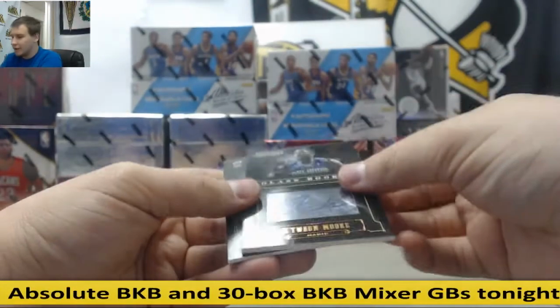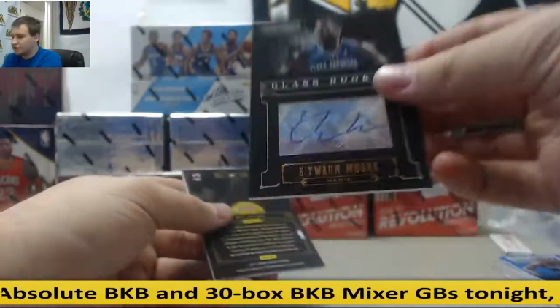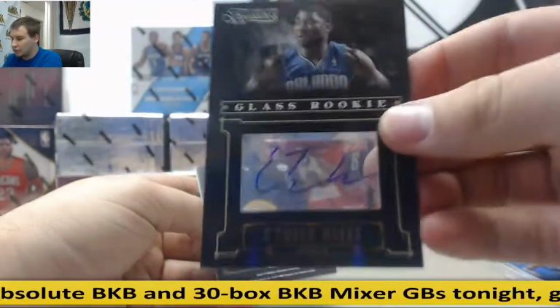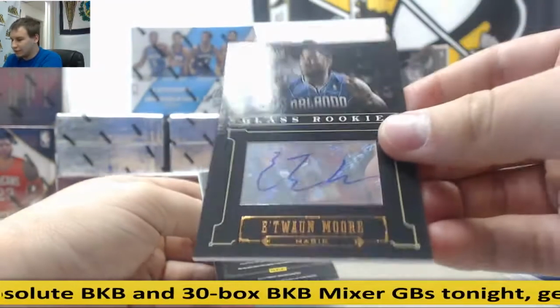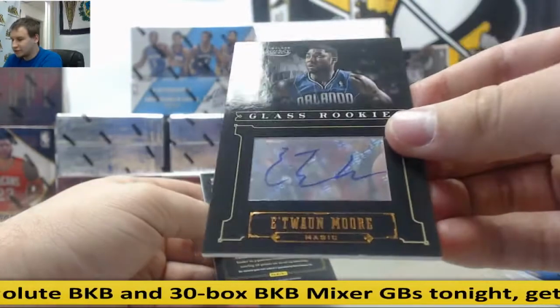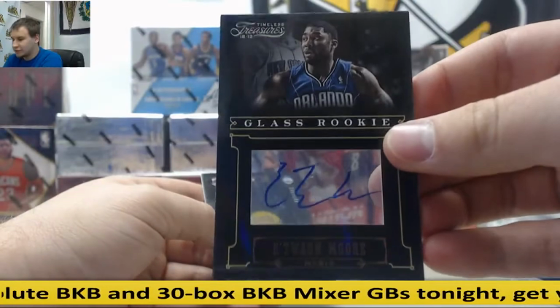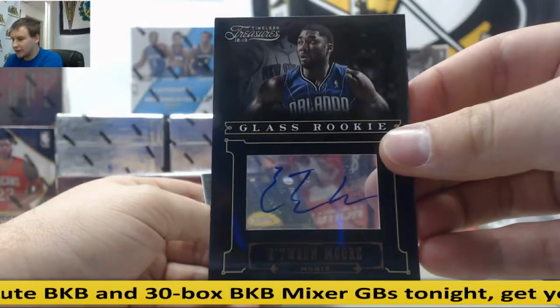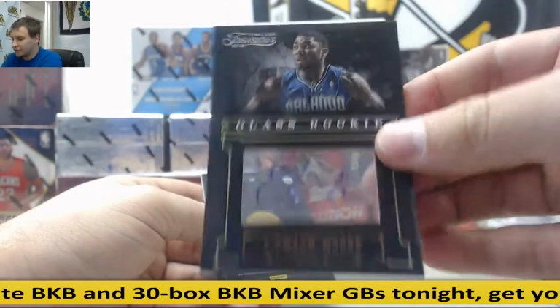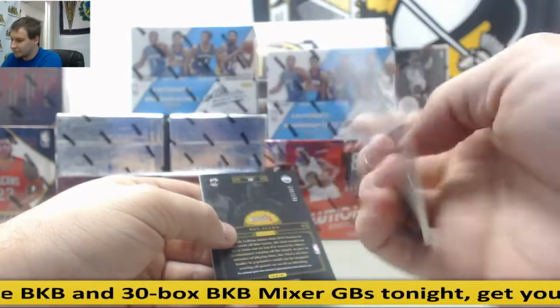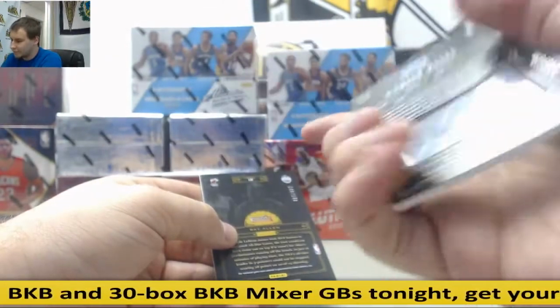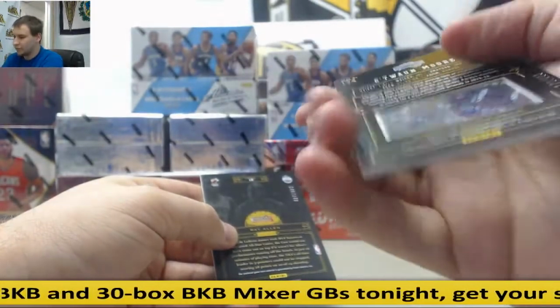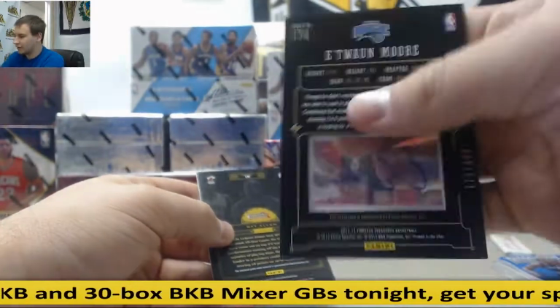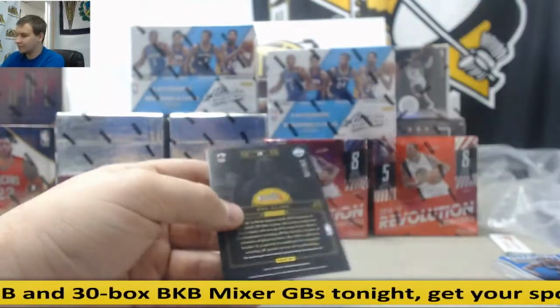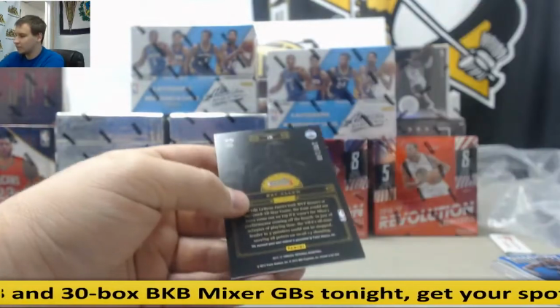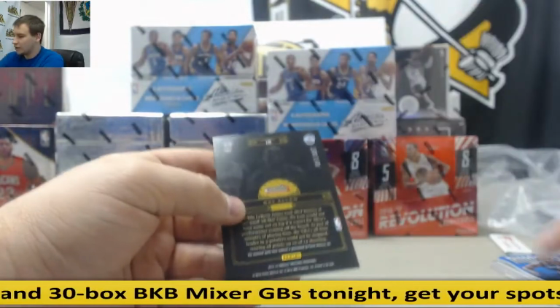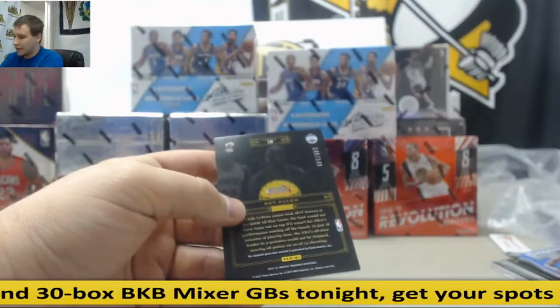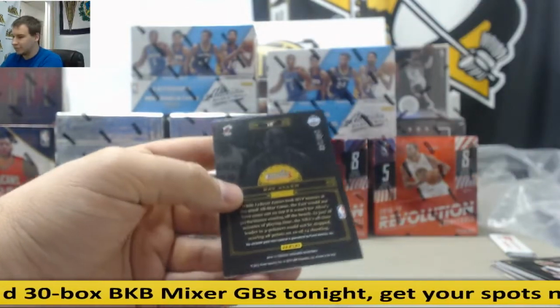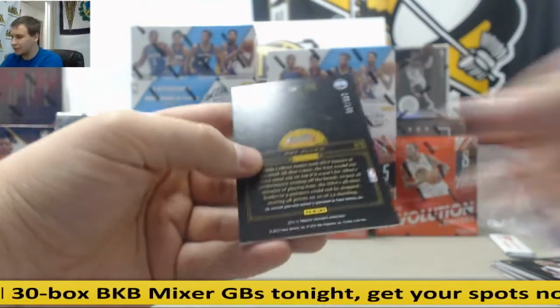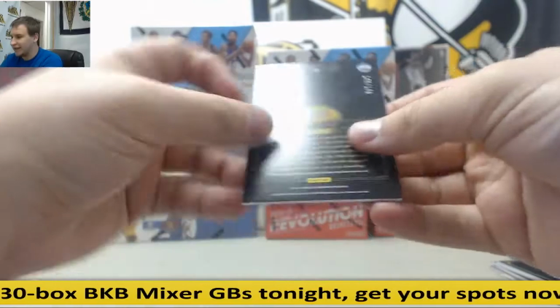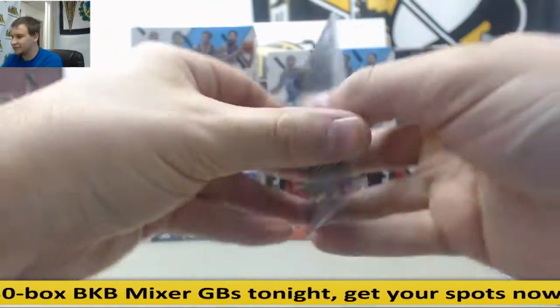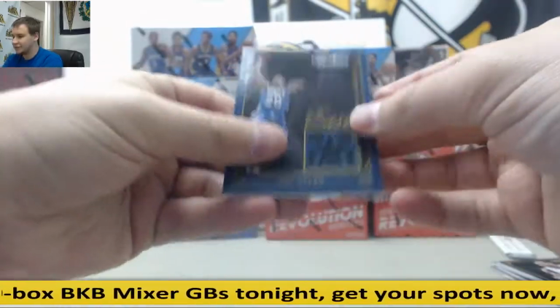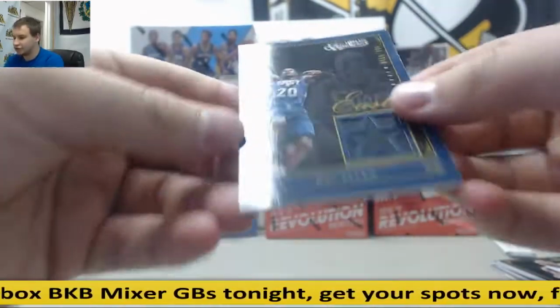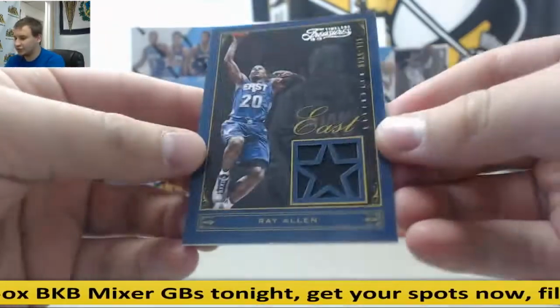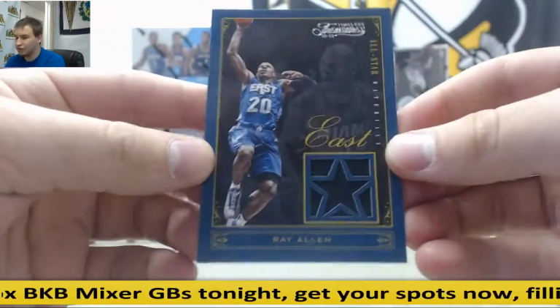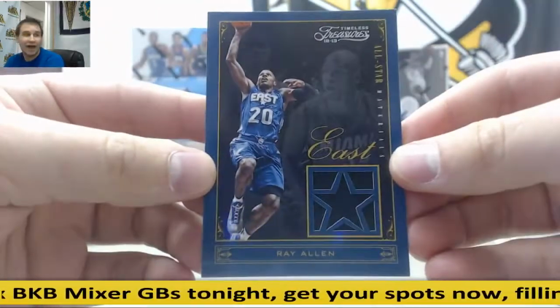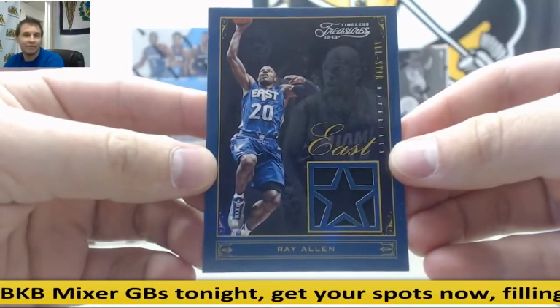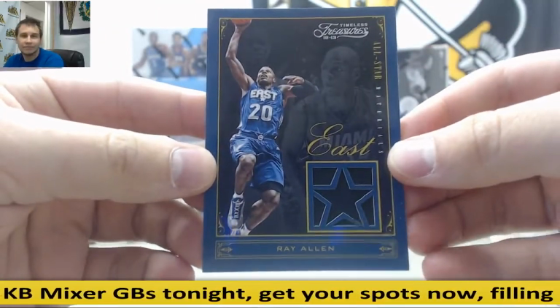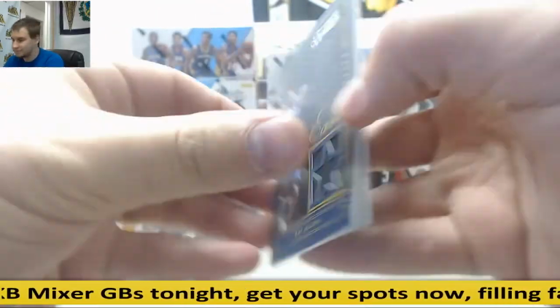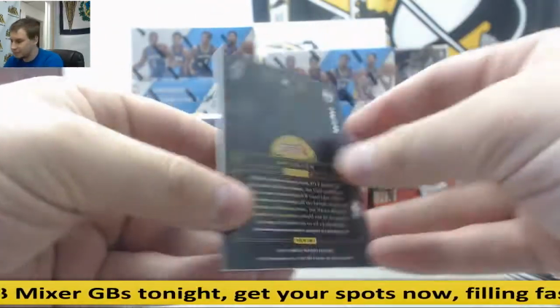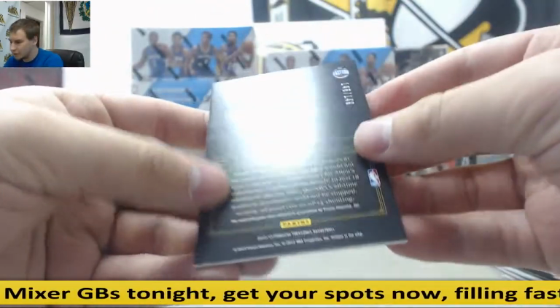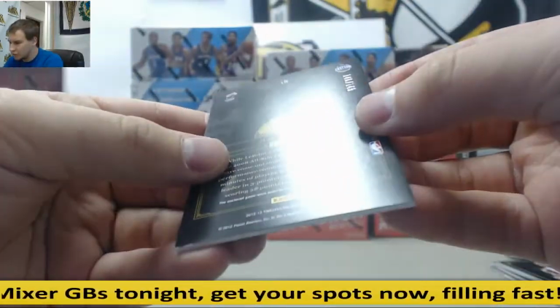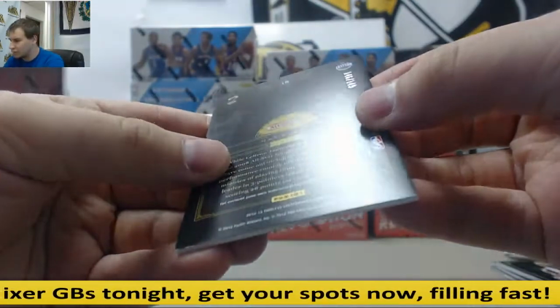Etuan Moore for the Magic, autograph $4.99. And for the Heat, jersey relic, Ray Allen, $1.49.